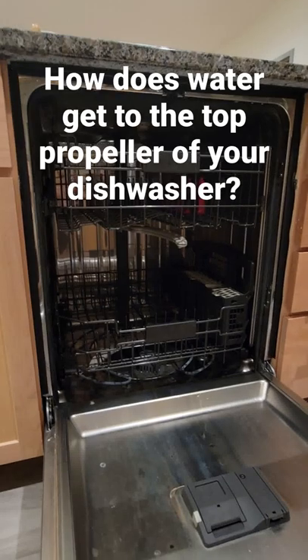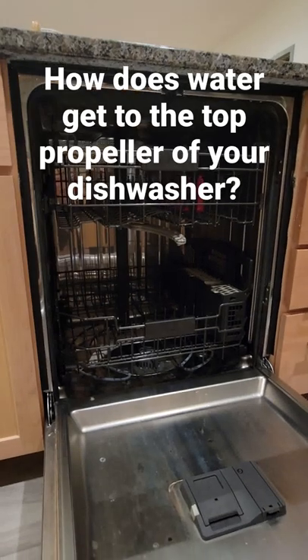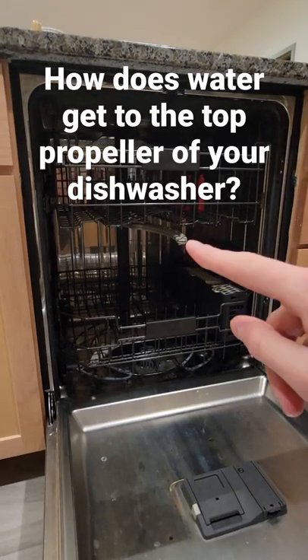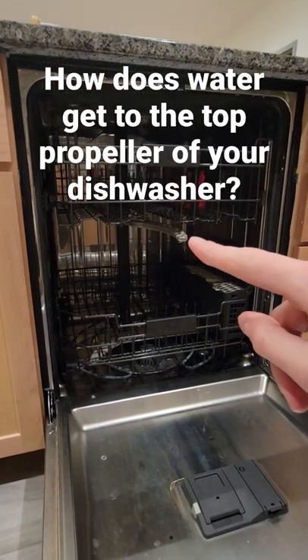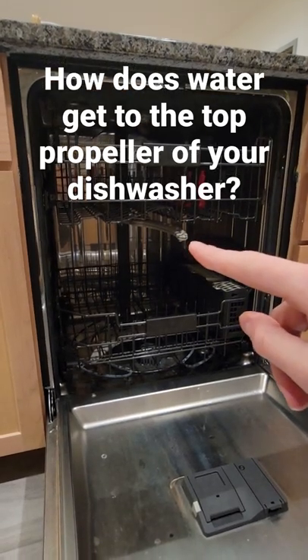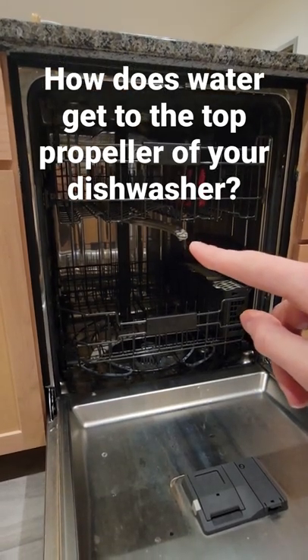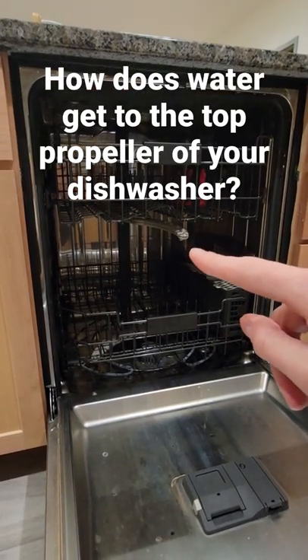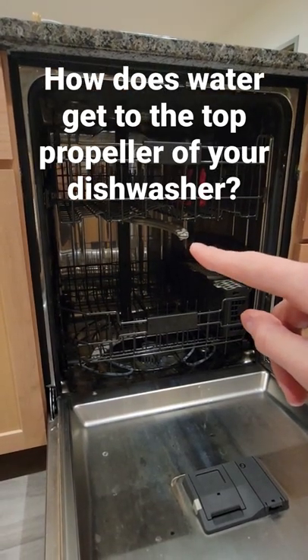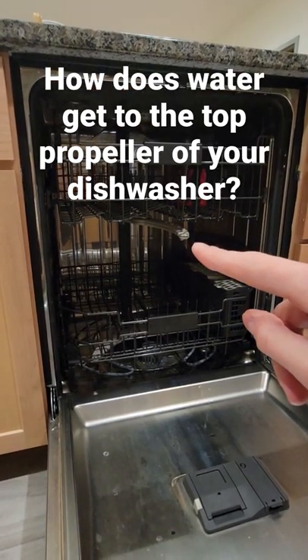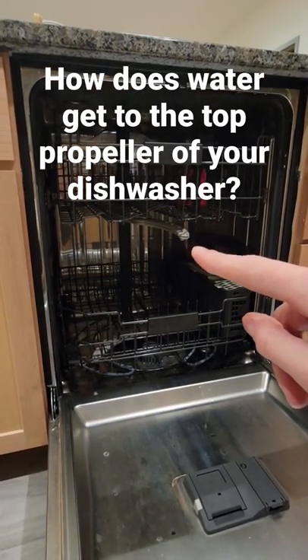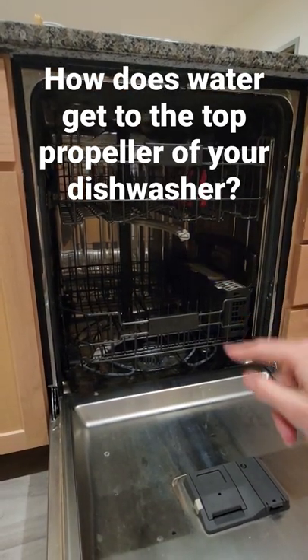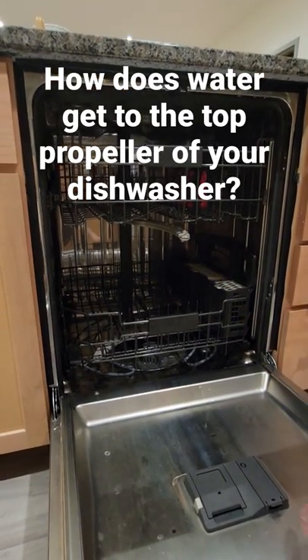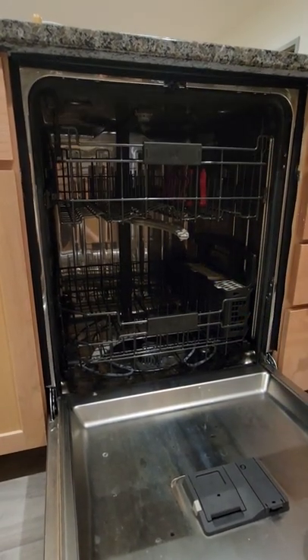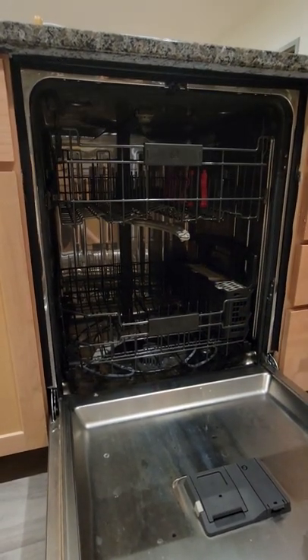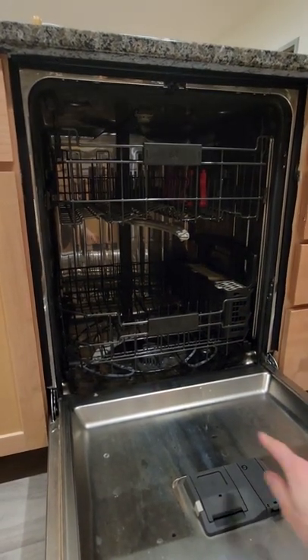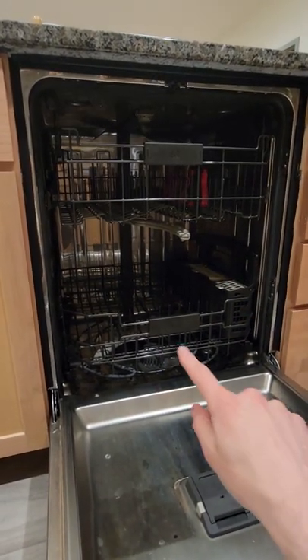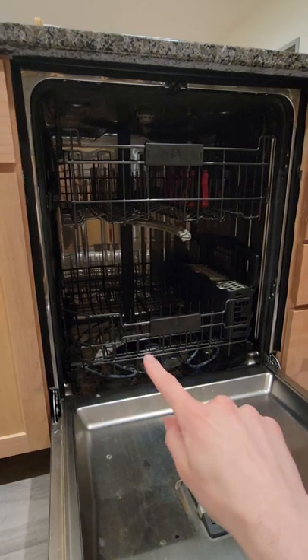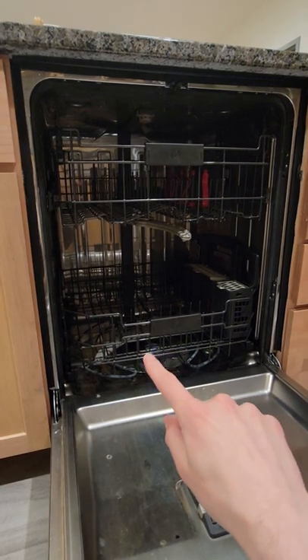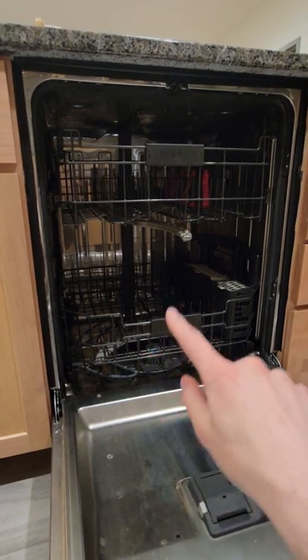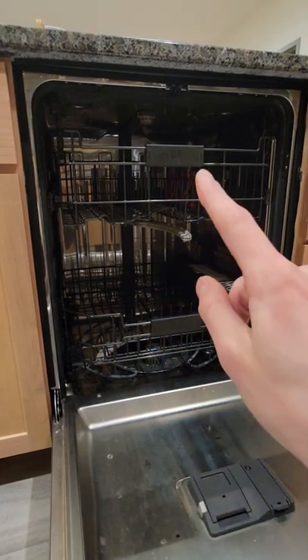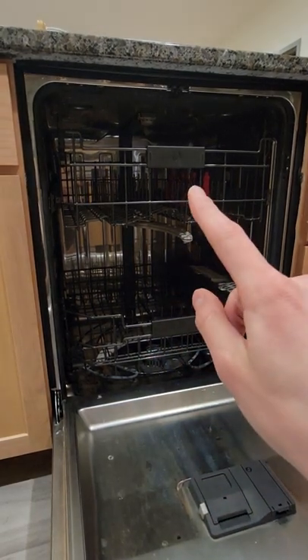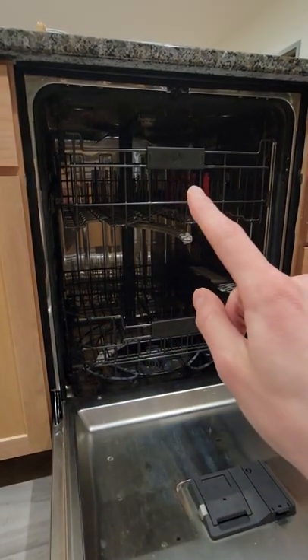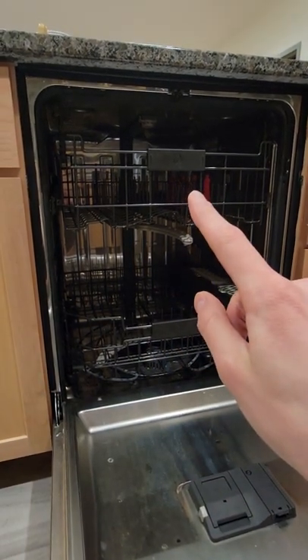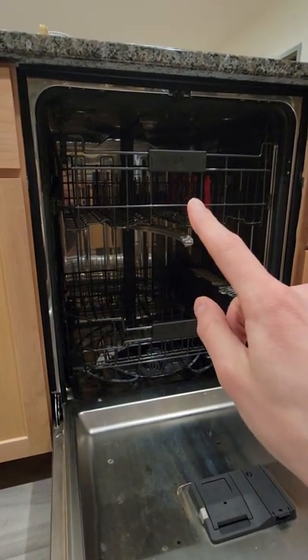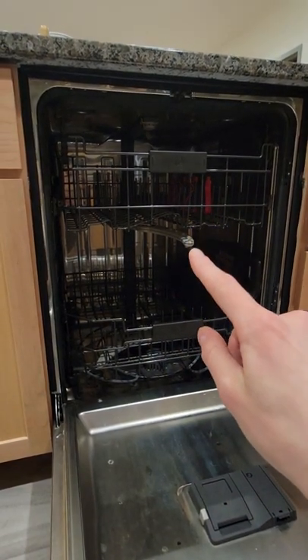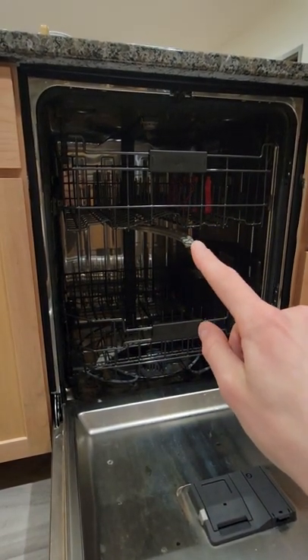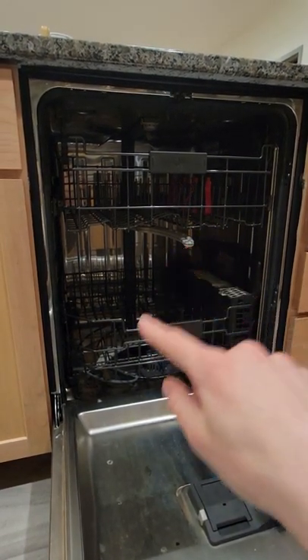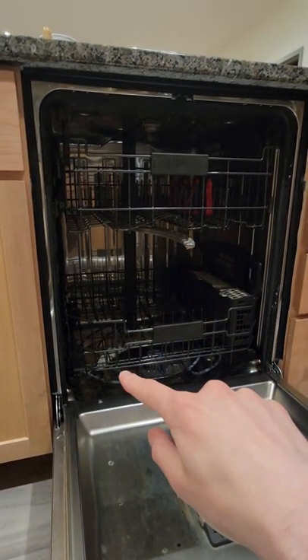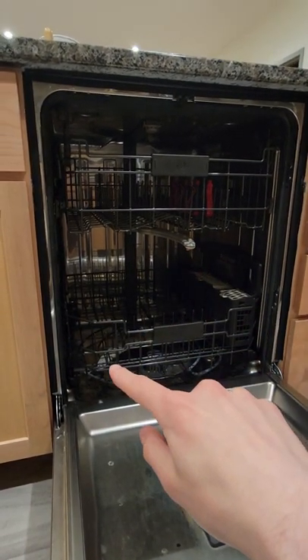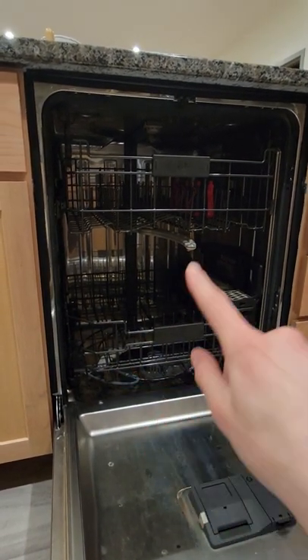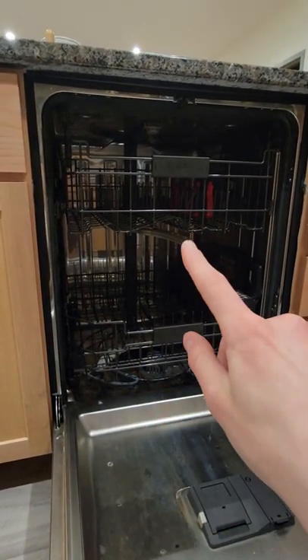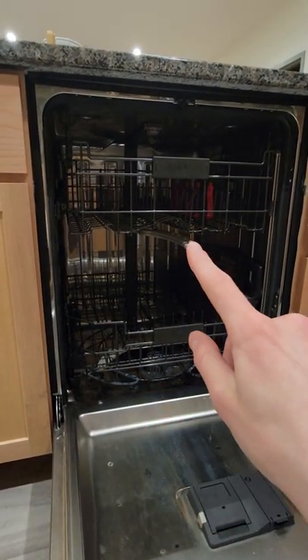How does water get to the top propeller in your dishwasher? If your dishwasher is like mine, you've got a bottom rack and a top rack, and each rack has a propeller where the water comes out of.